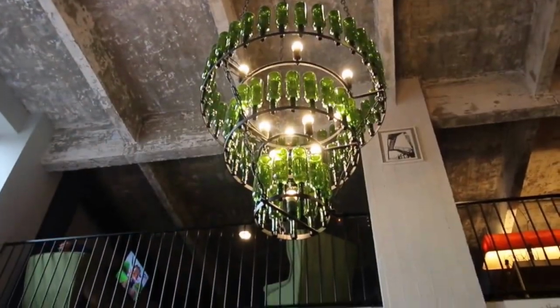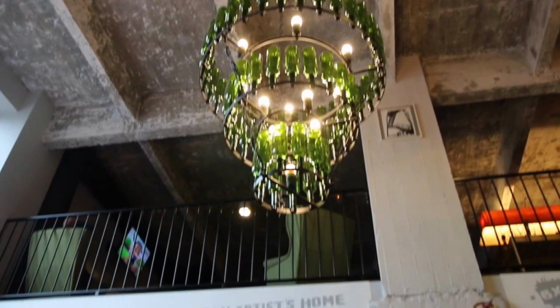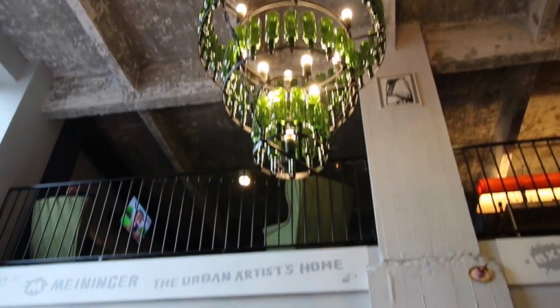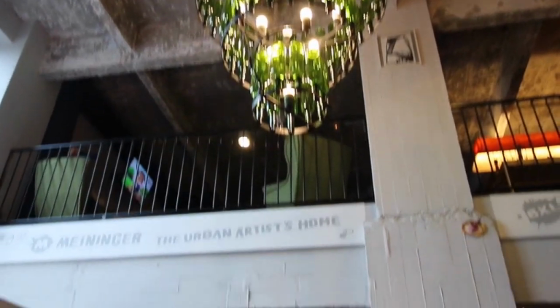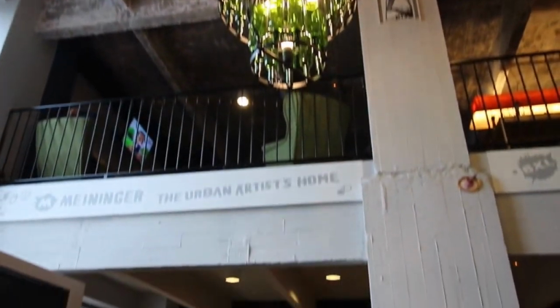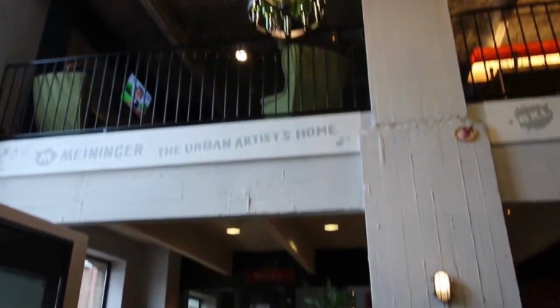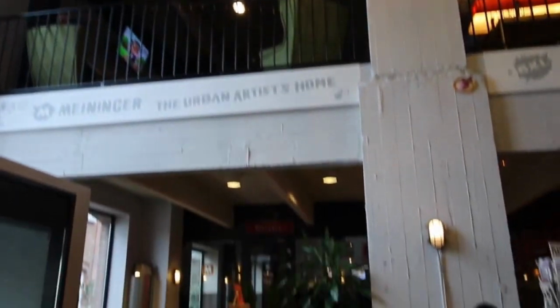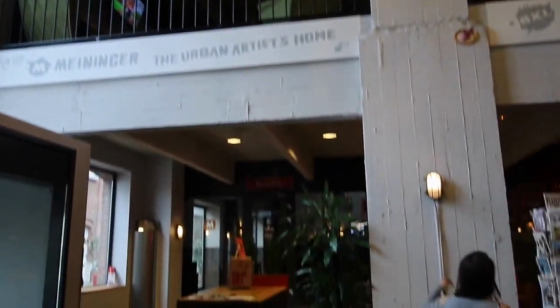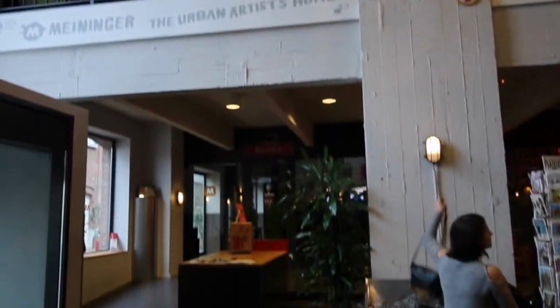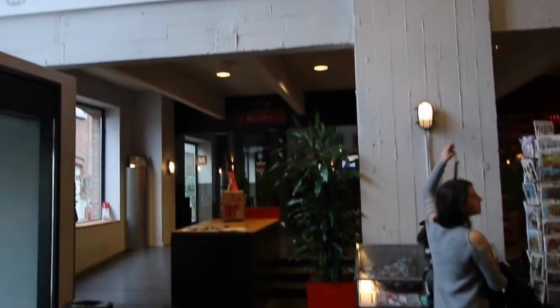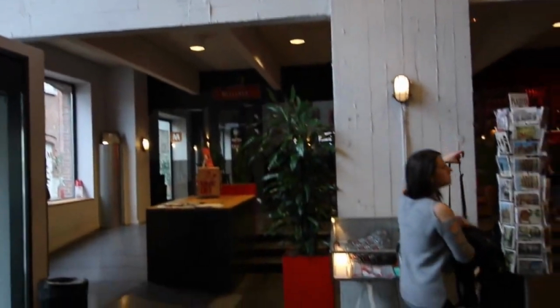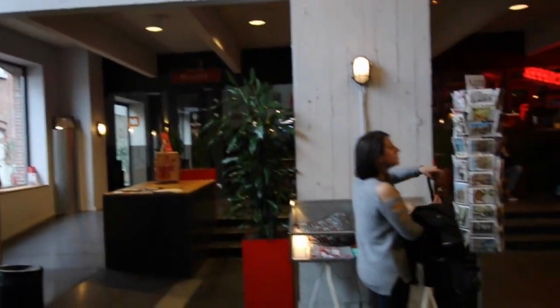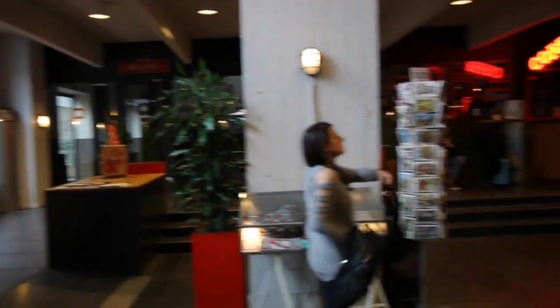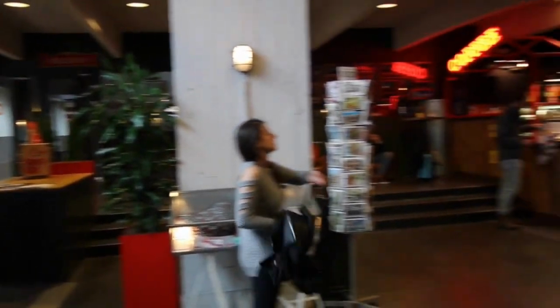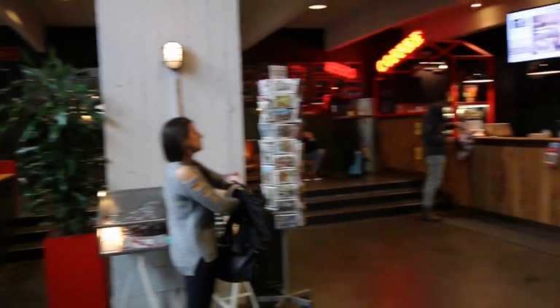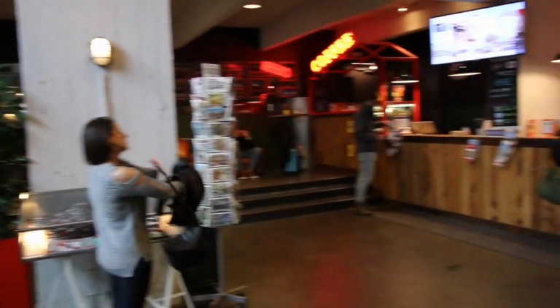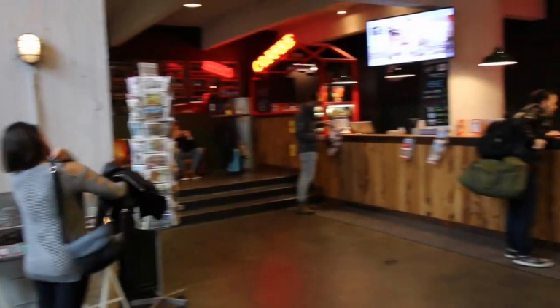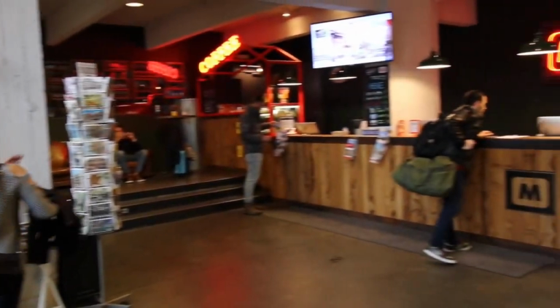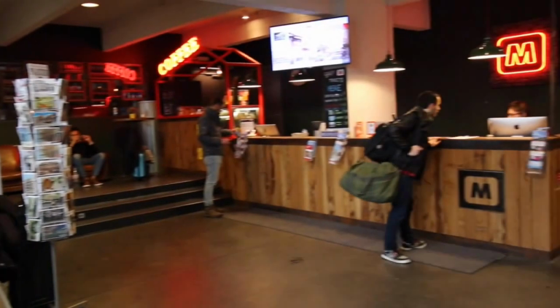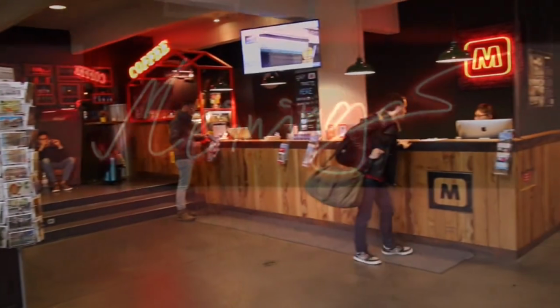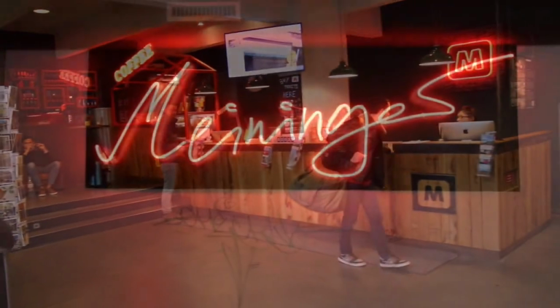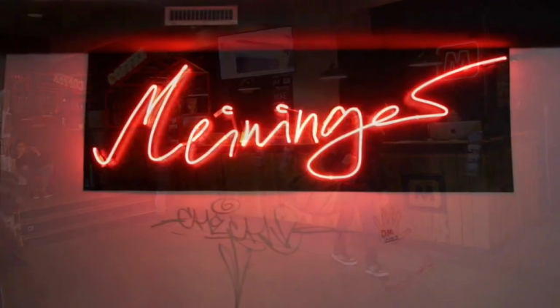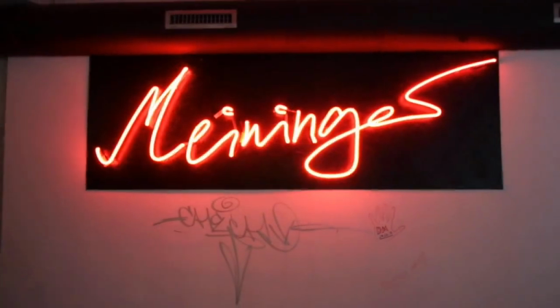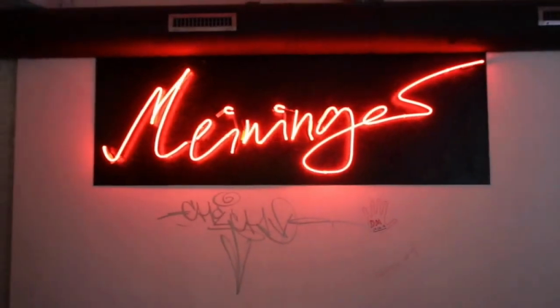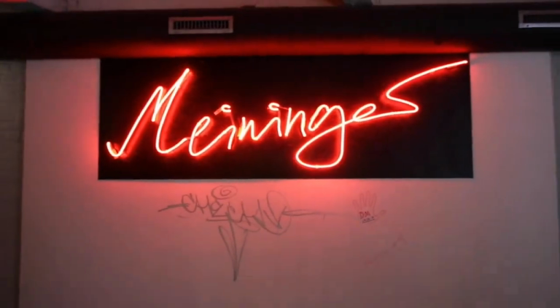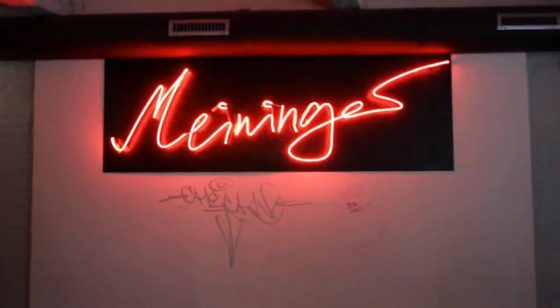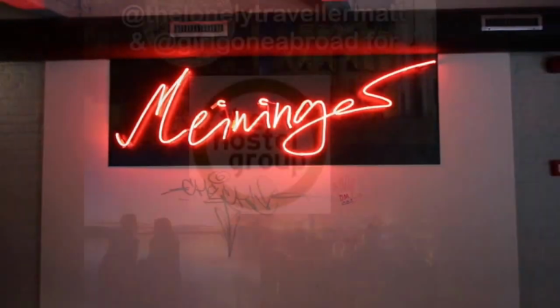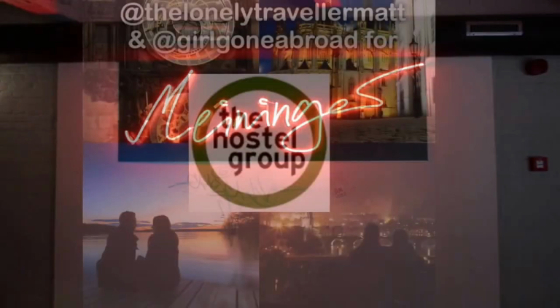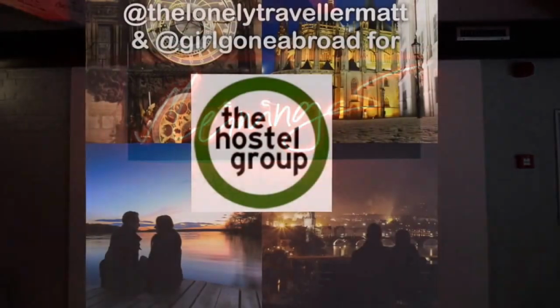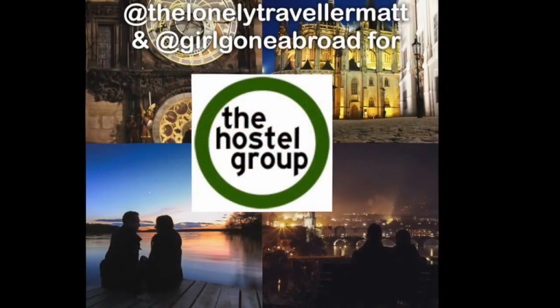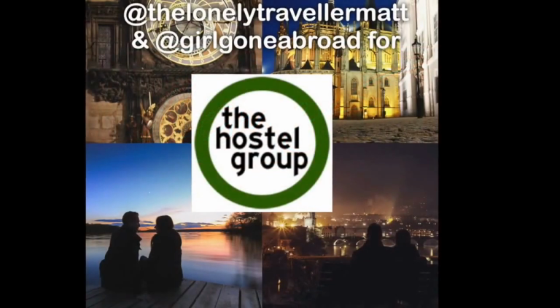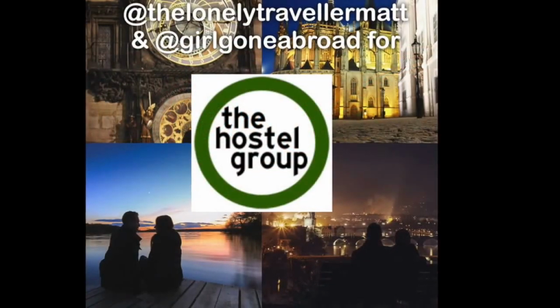If you're traveling to Brussels, we highly recommend a stay at the Mininger Hotel, Brussels City Centre. For more information, check out thehostelgroup.com.